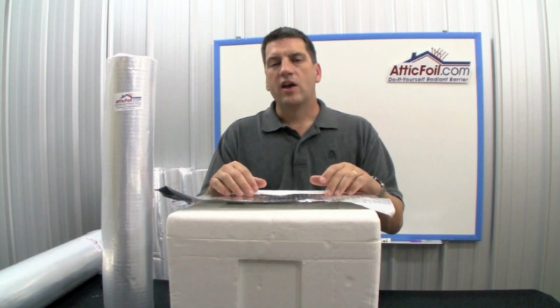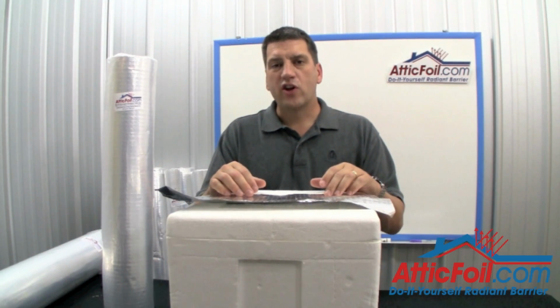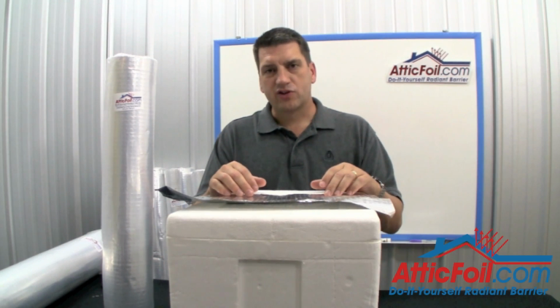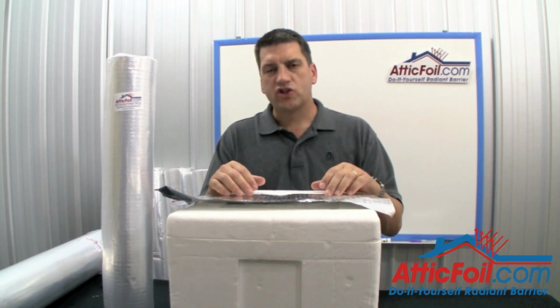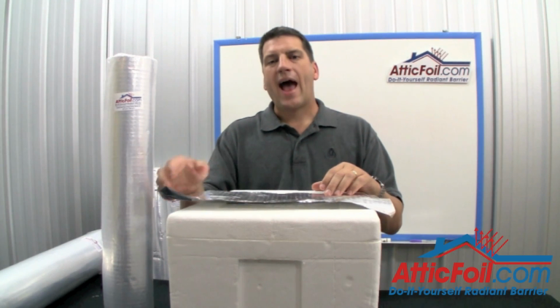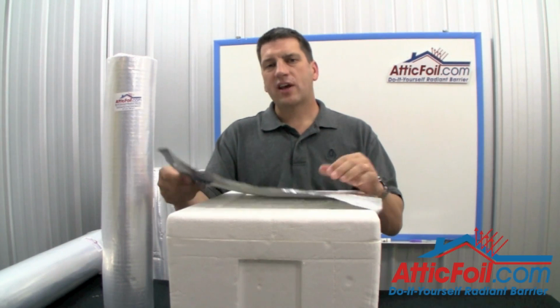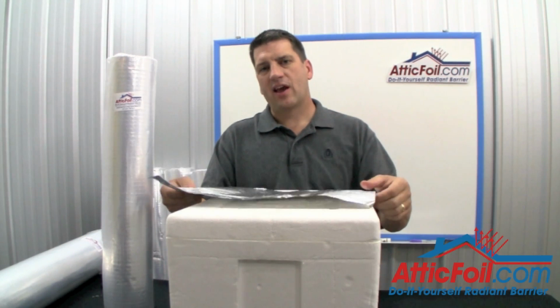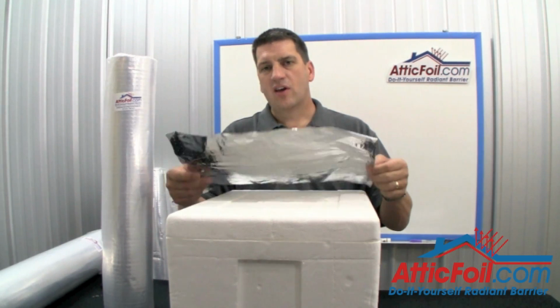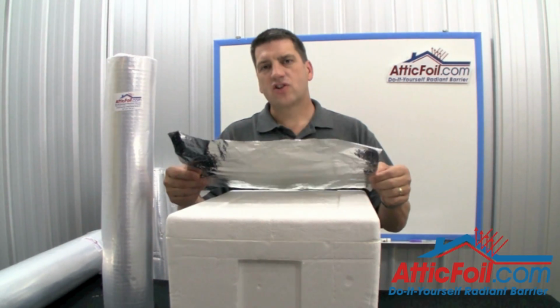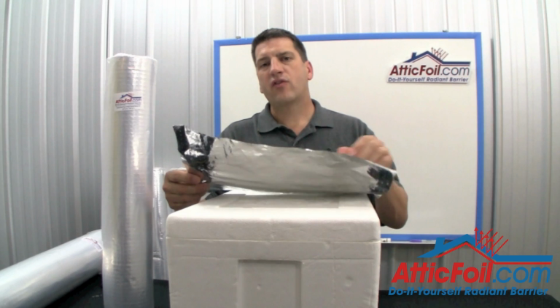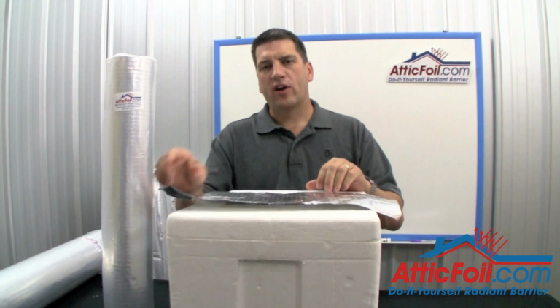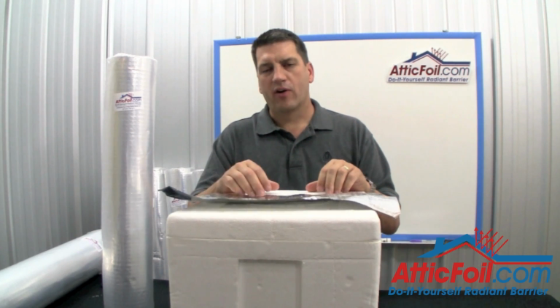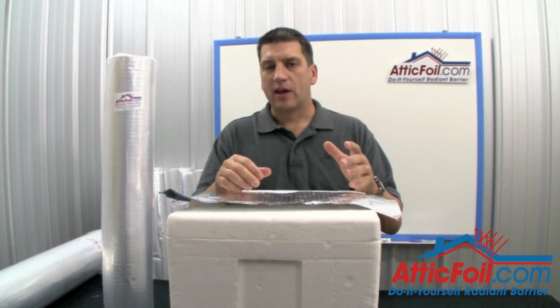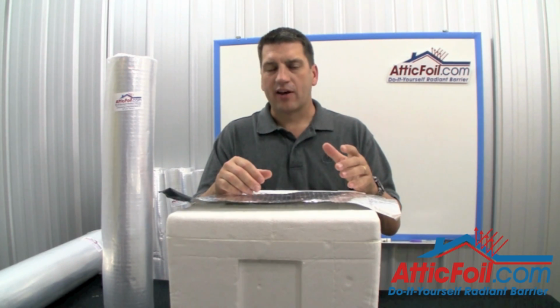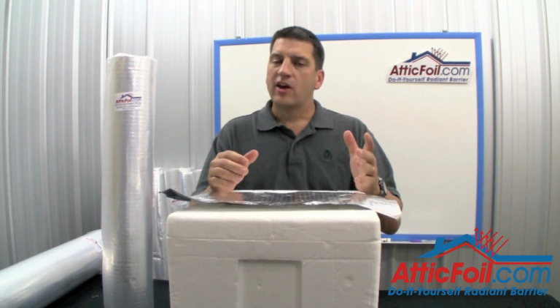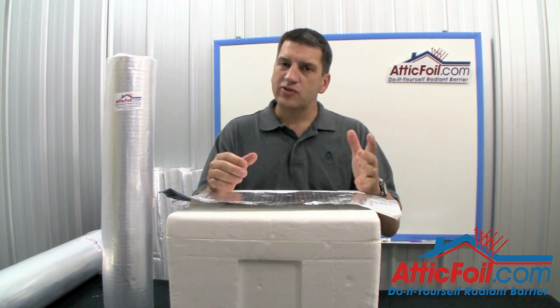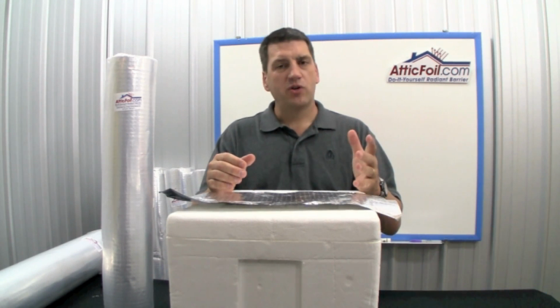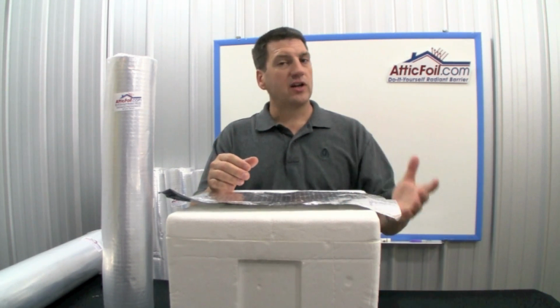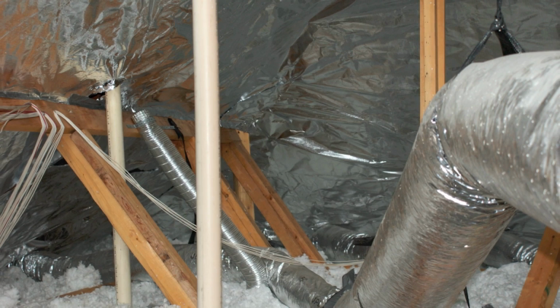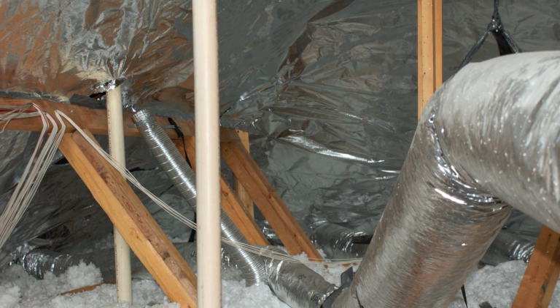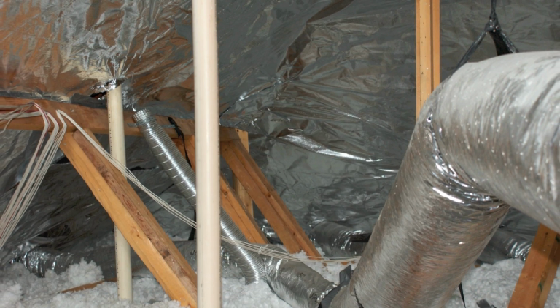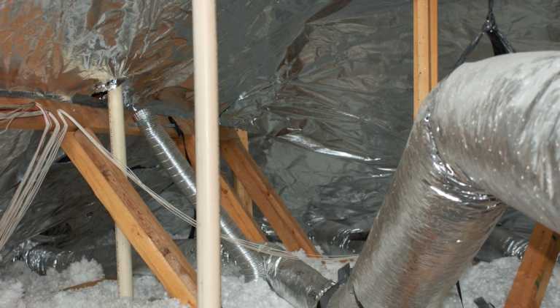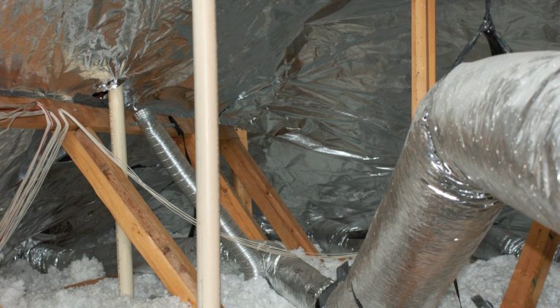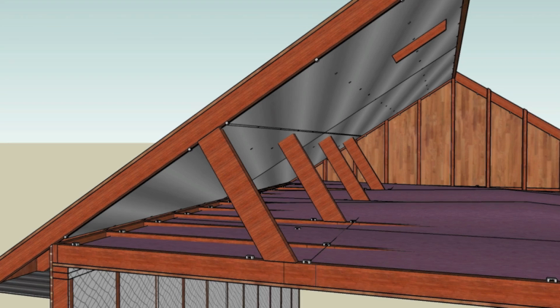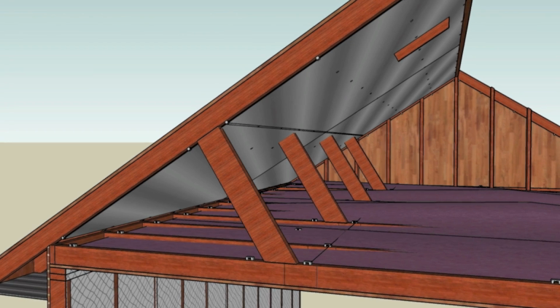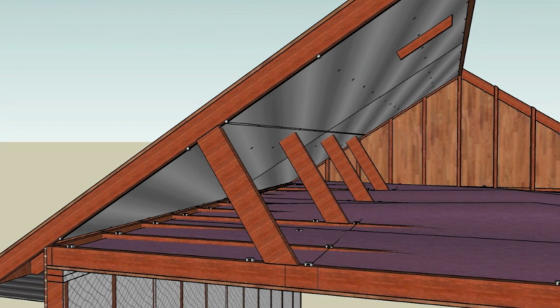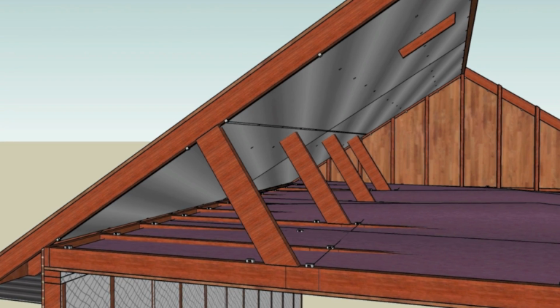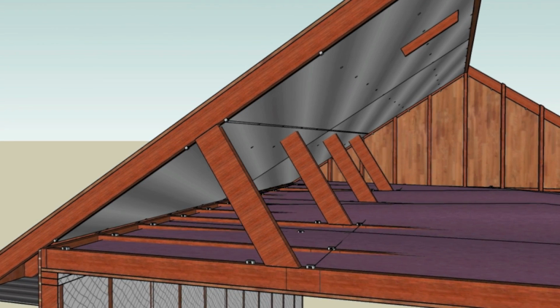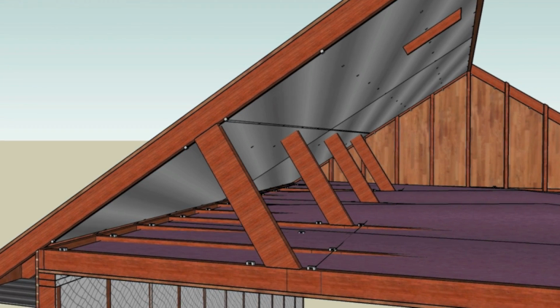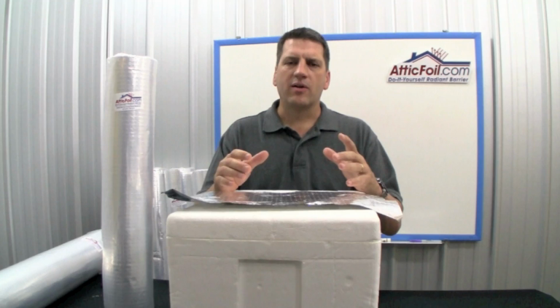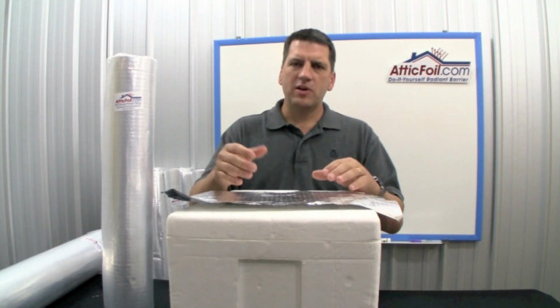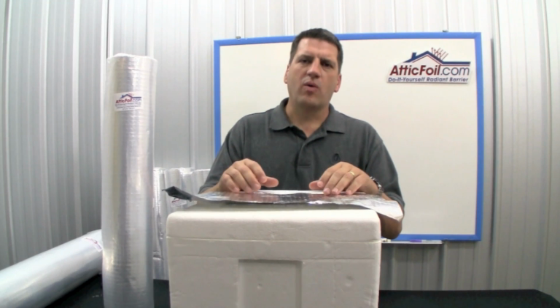In this video, I'm going to answer the question: how much can I save if I install attic foil radiant barrier in my attic? The answer is it could be as little as 5% or it could be more than 30%. There are so many variables, it's really hard to pin down. But let me explain why.